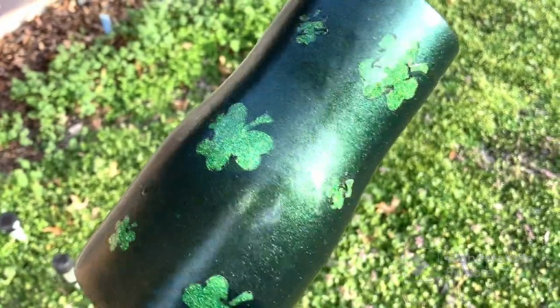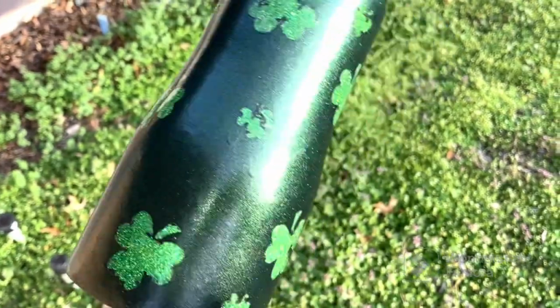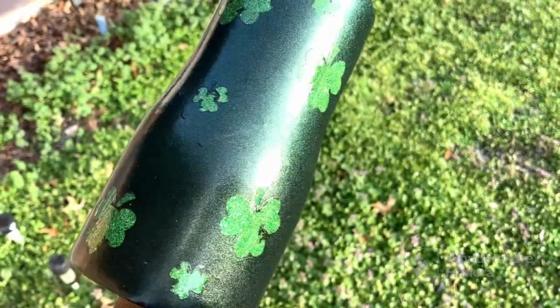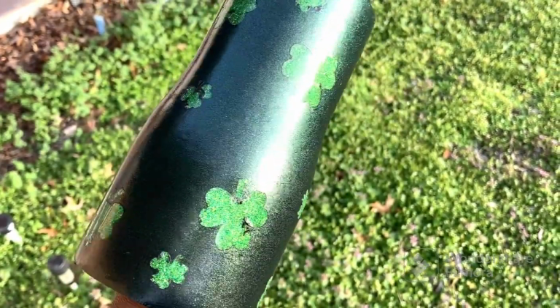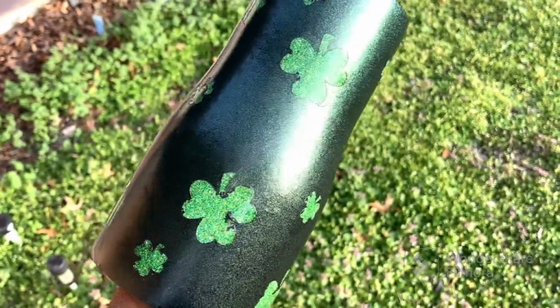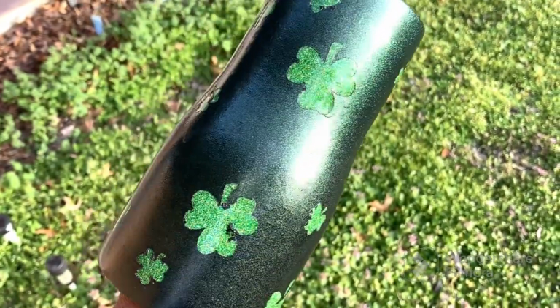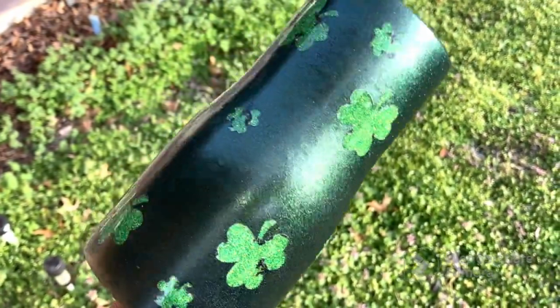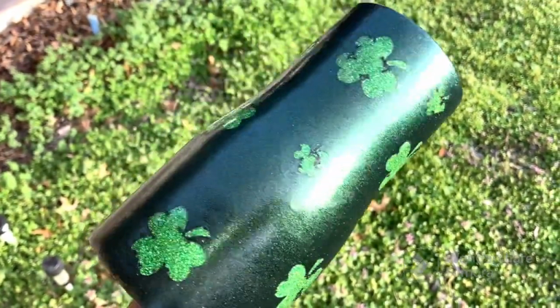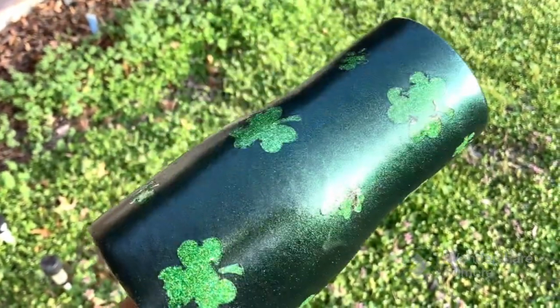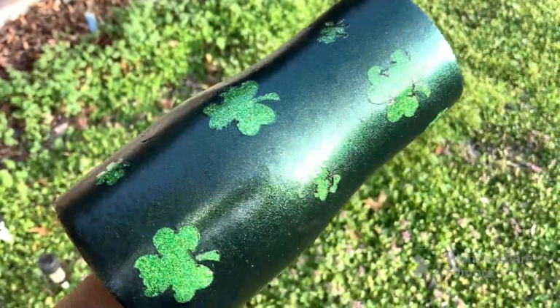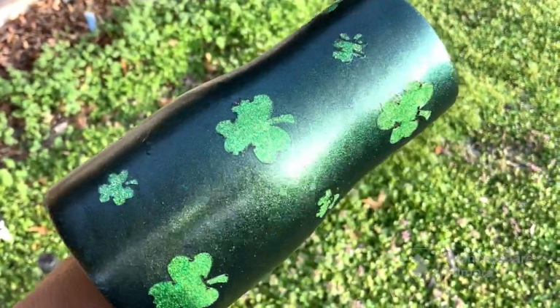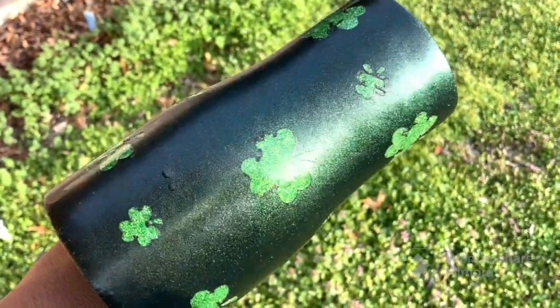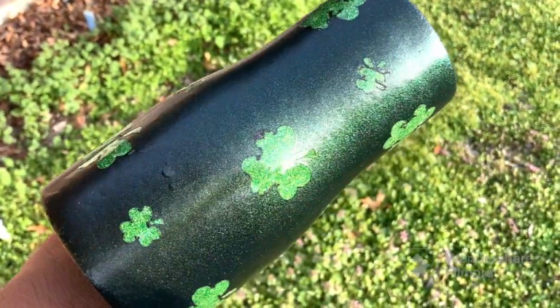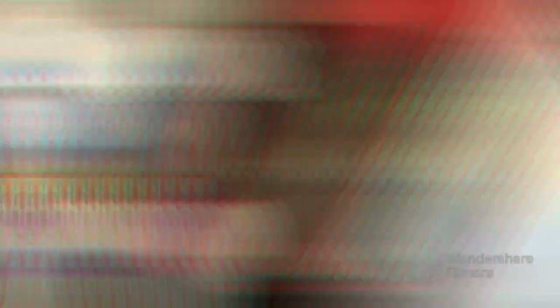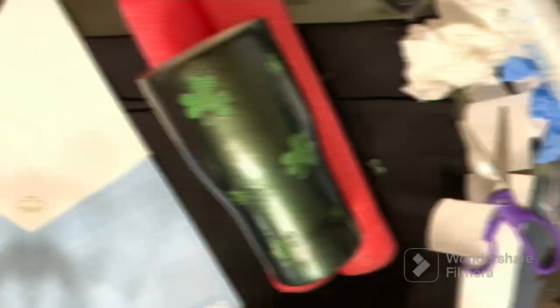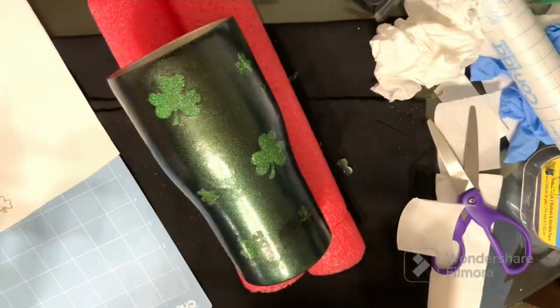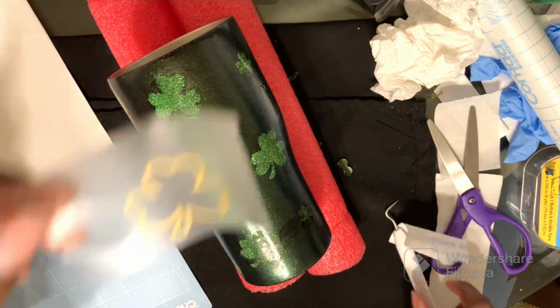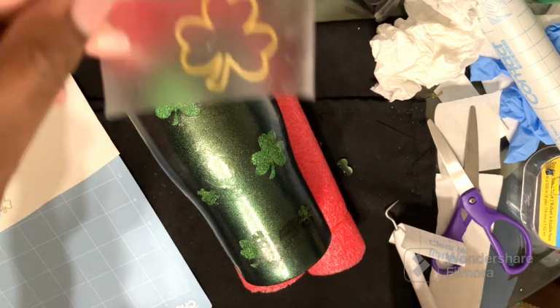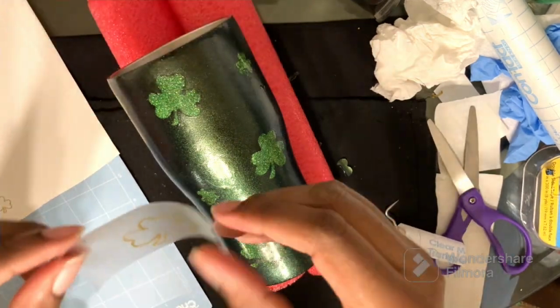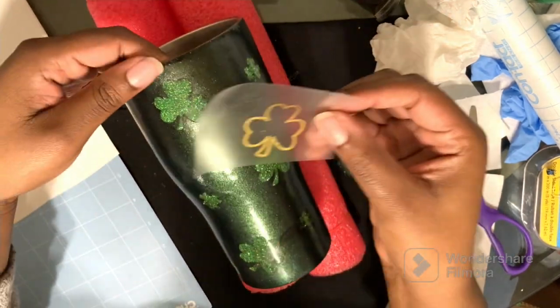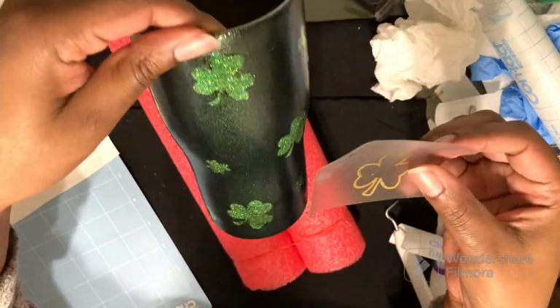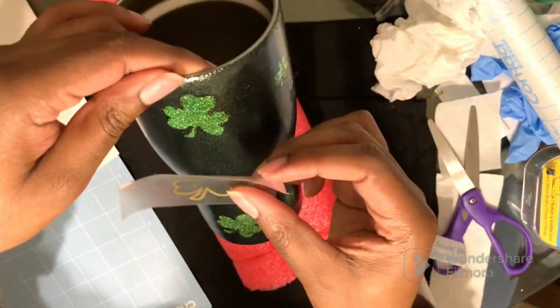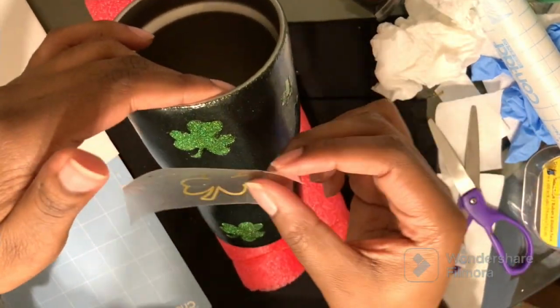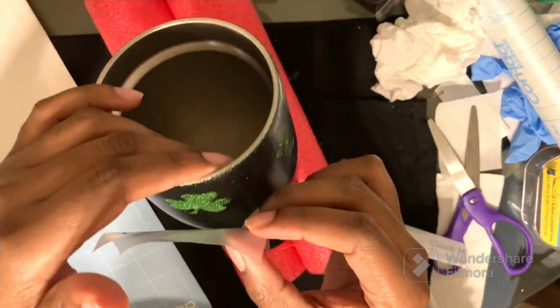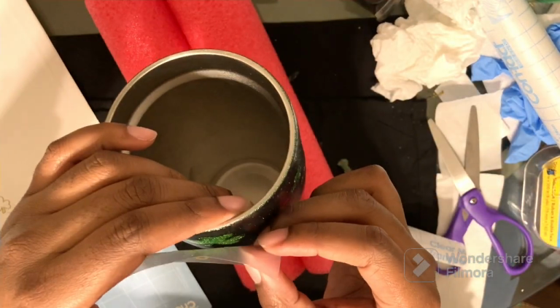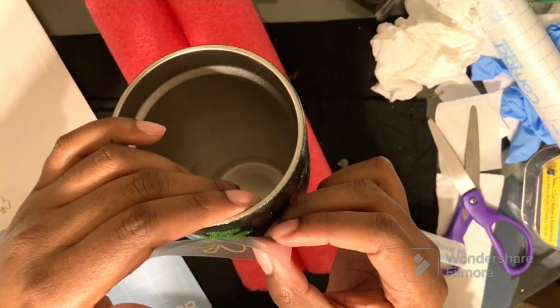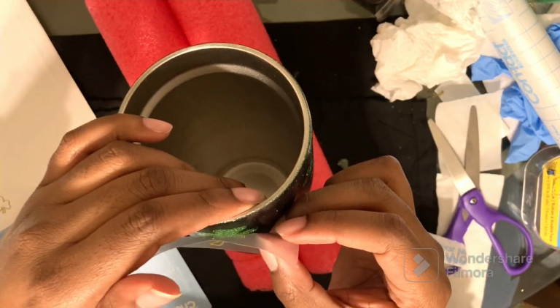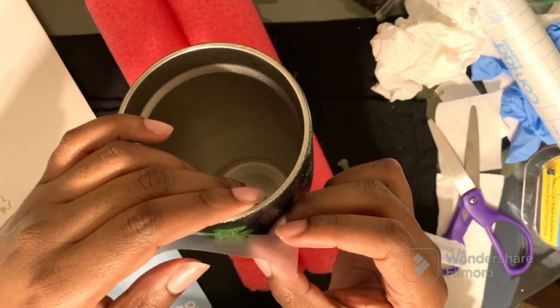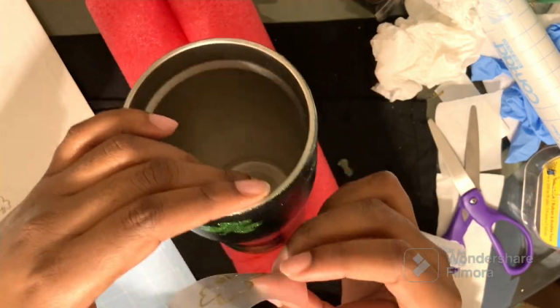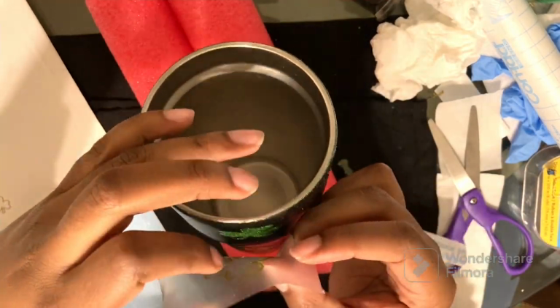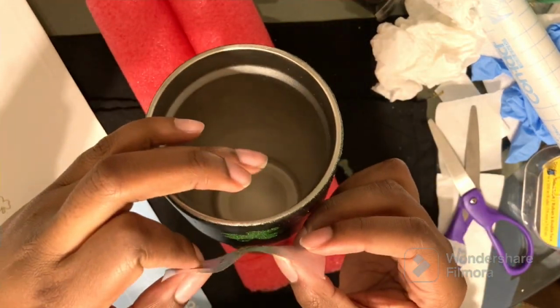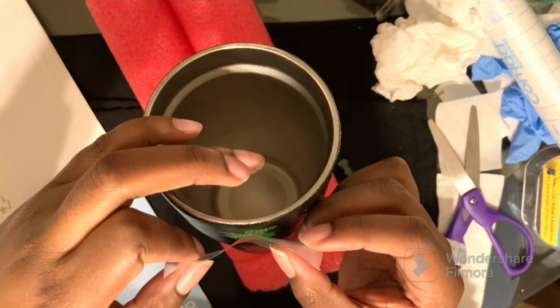There's the green, there's all the gold and stuff. I am back after a few days — I sound better, I feel better. Let's get into it.